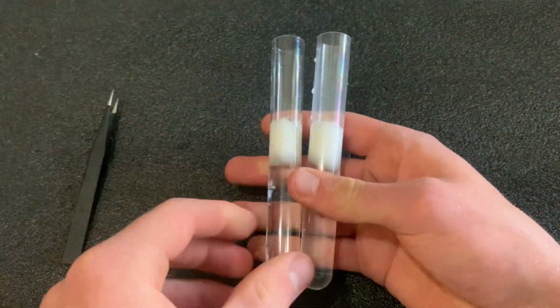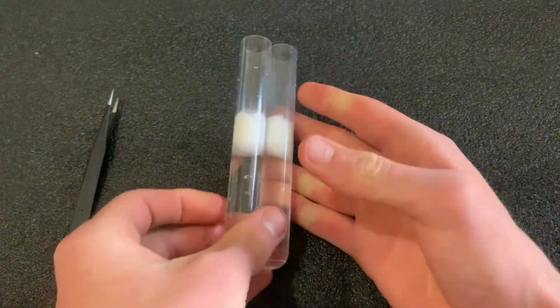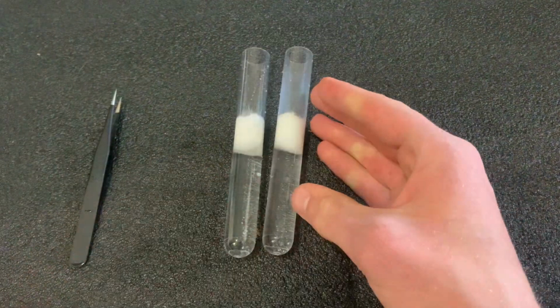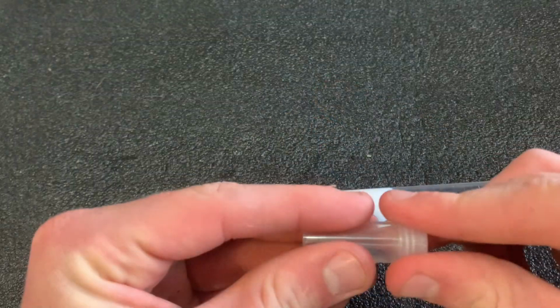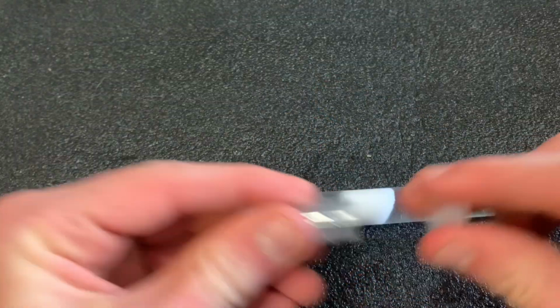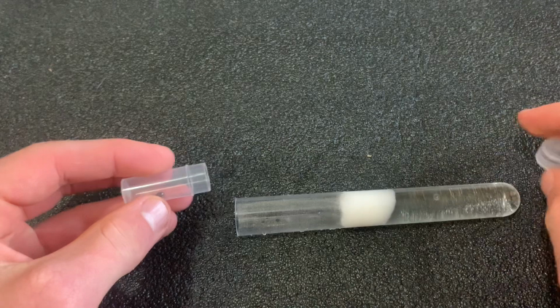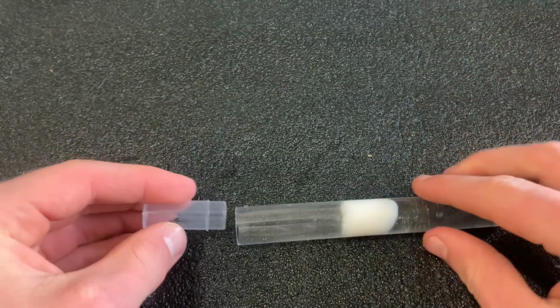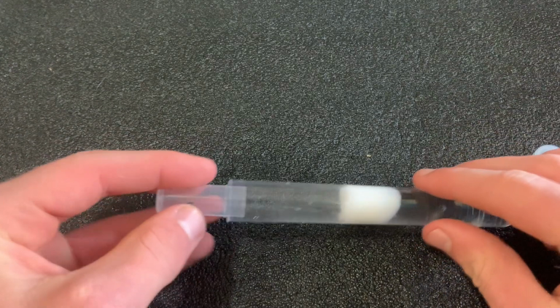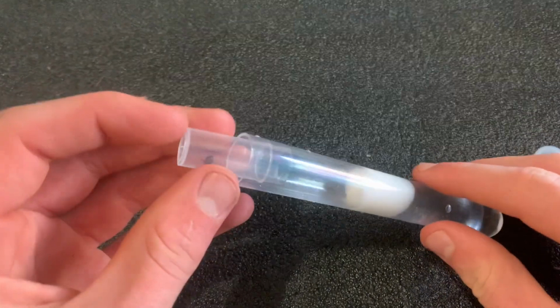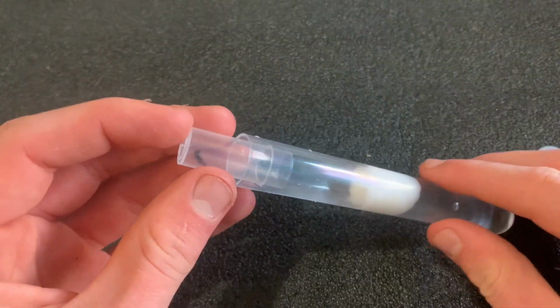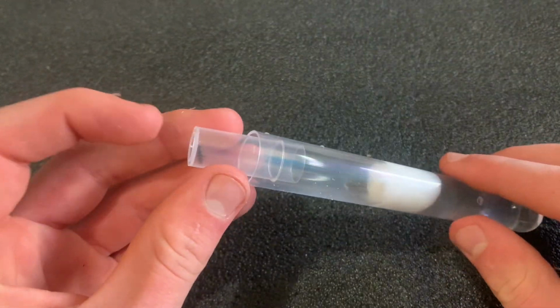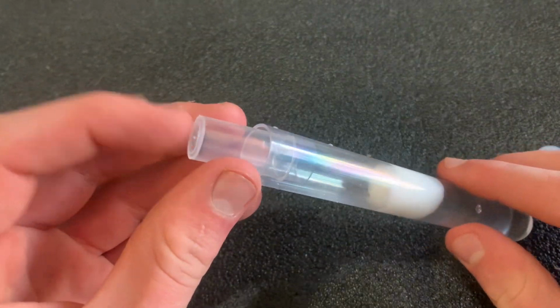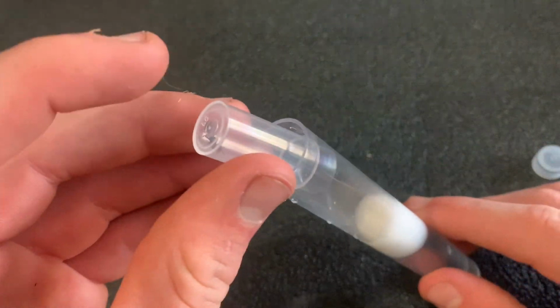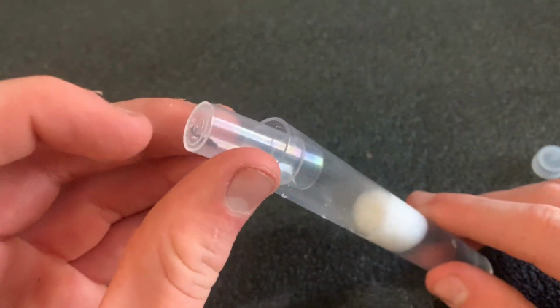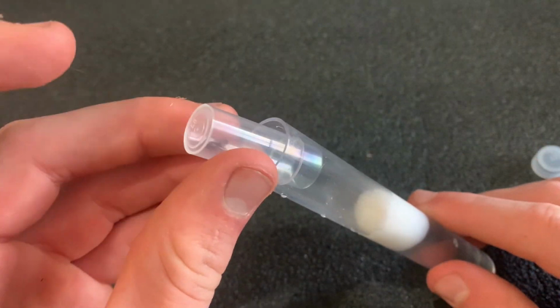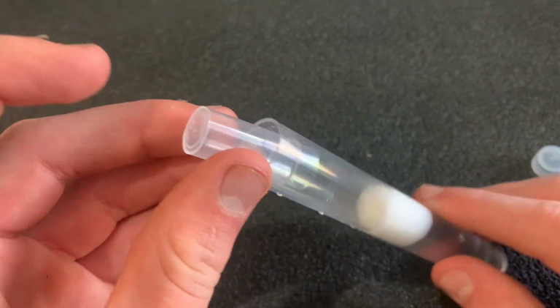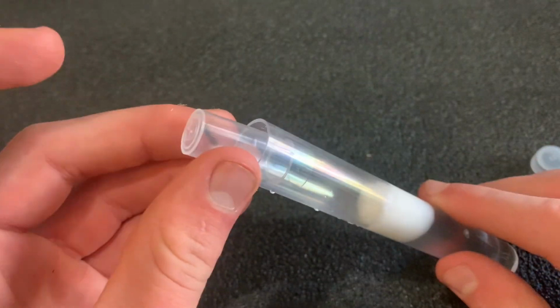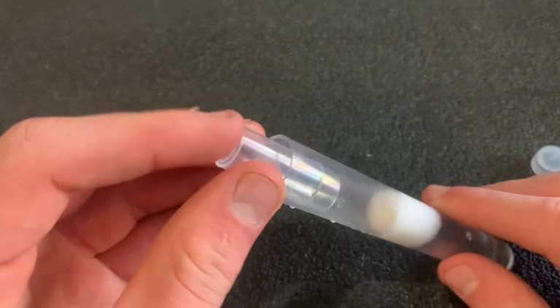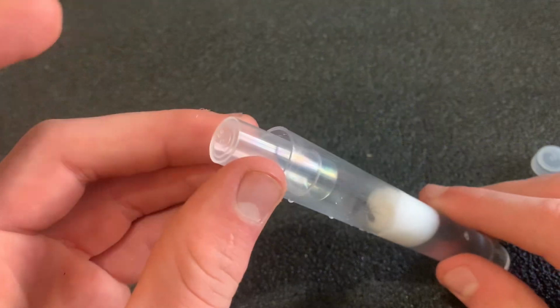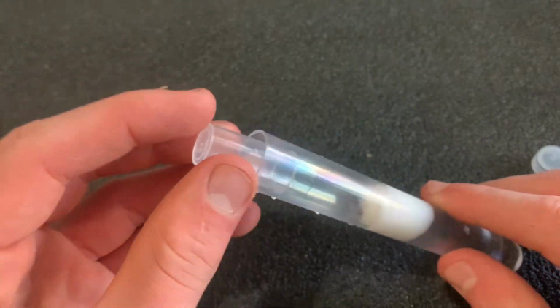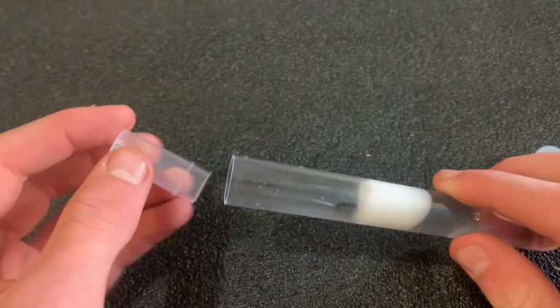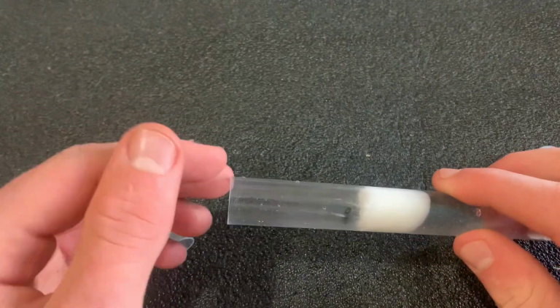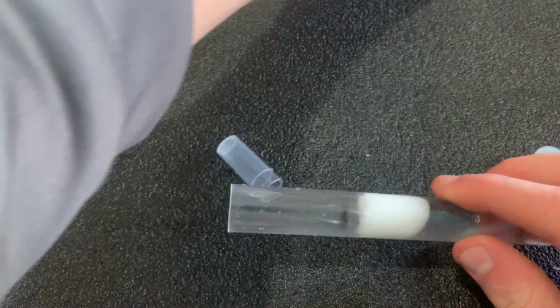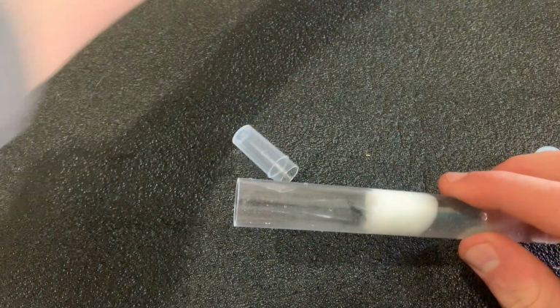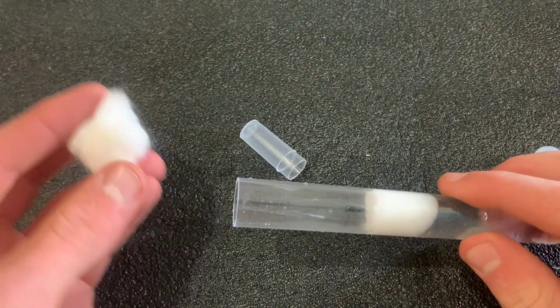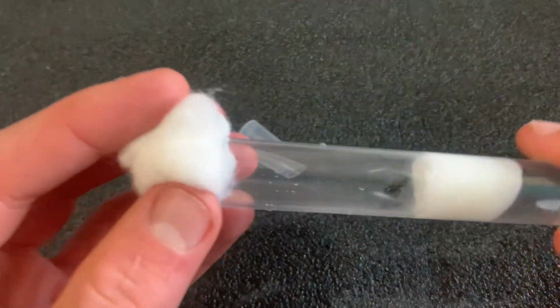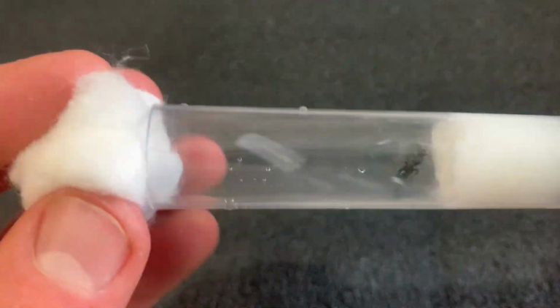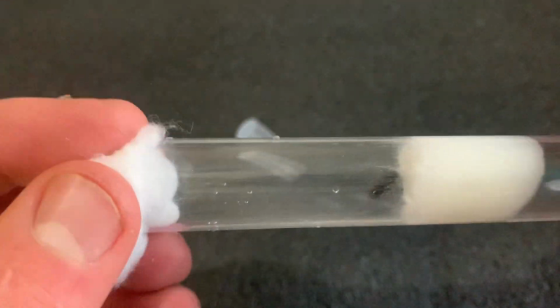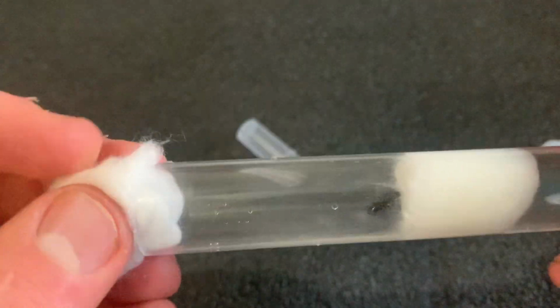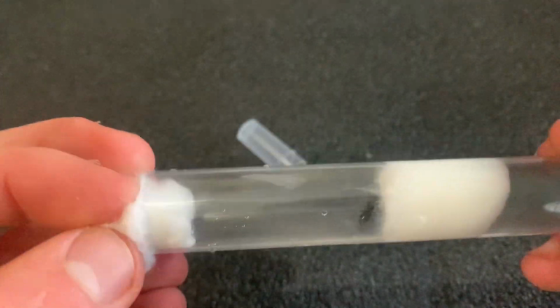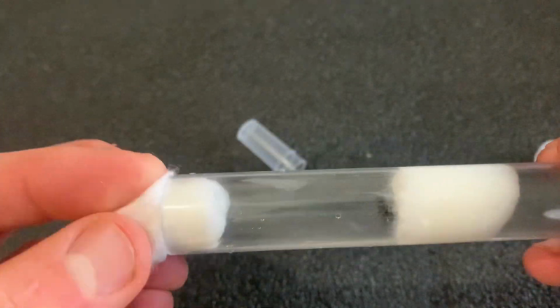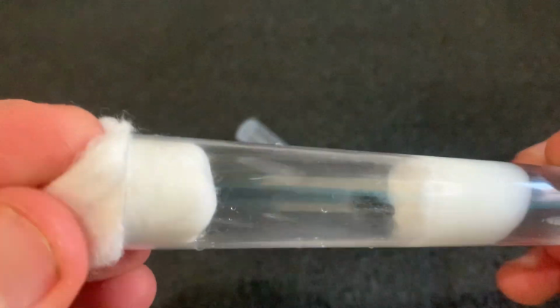Now we must put the queen in. Gently place your queen ant into the test tube — be careful during this step to avoid injuring her. Once she's inside, take another cotton ball and place it on the end of the test tube. This will keep her secure and prevent her from escaping.